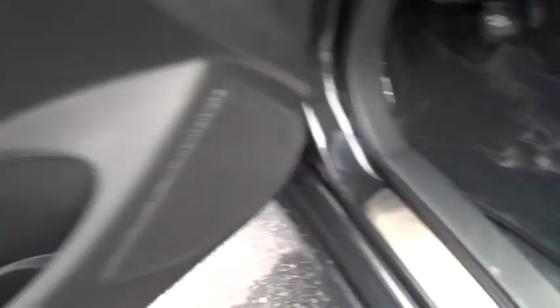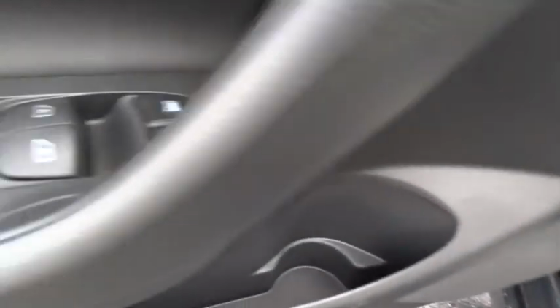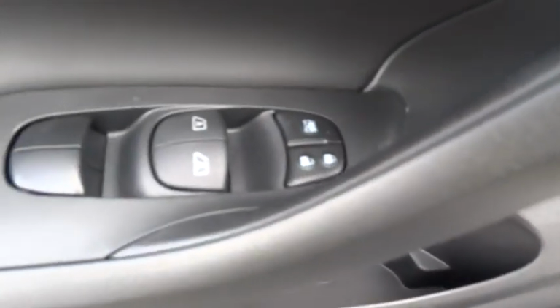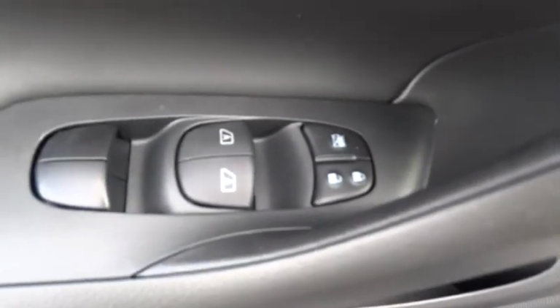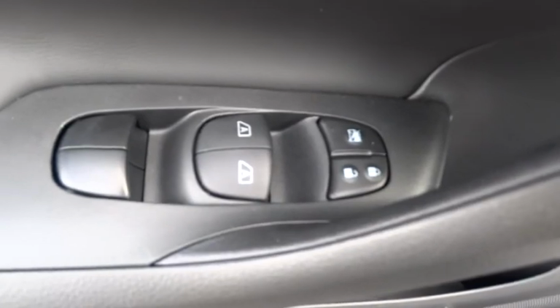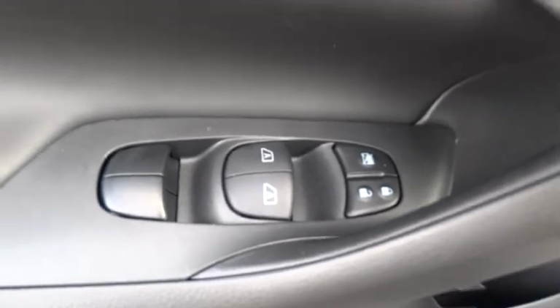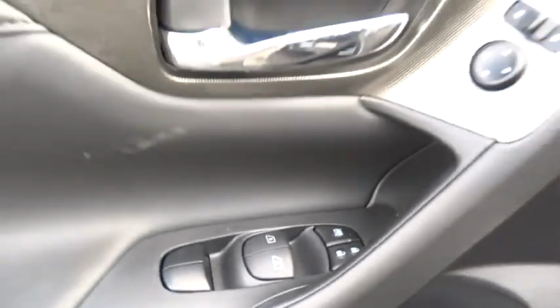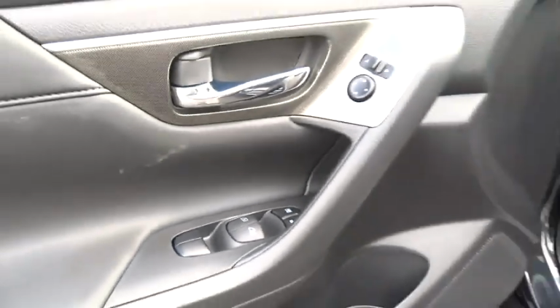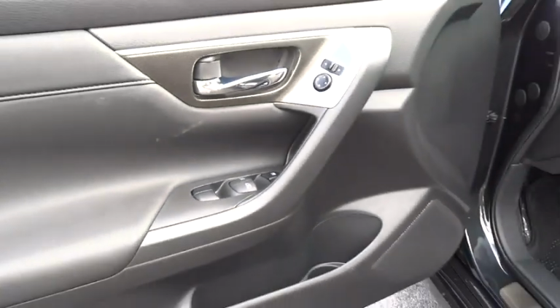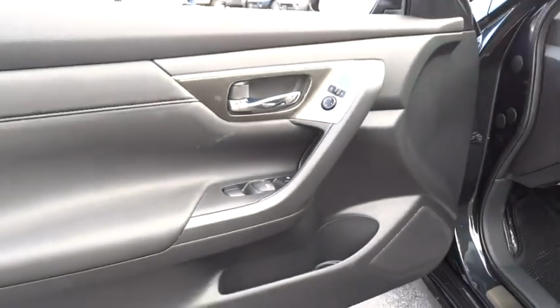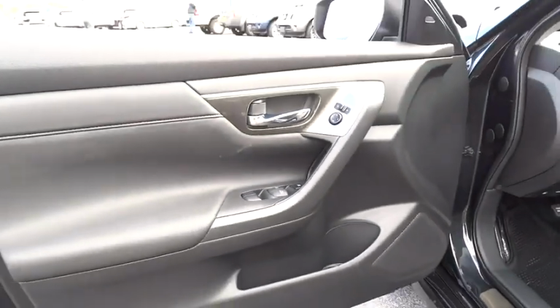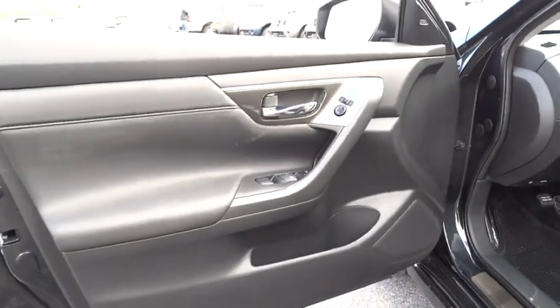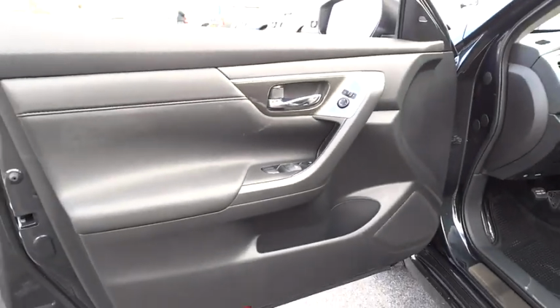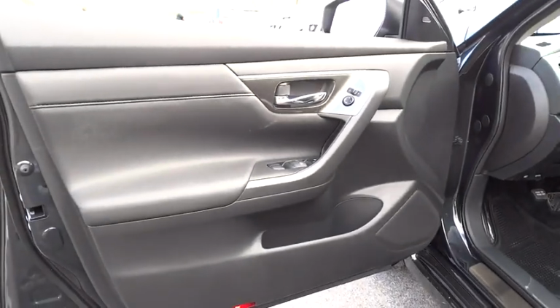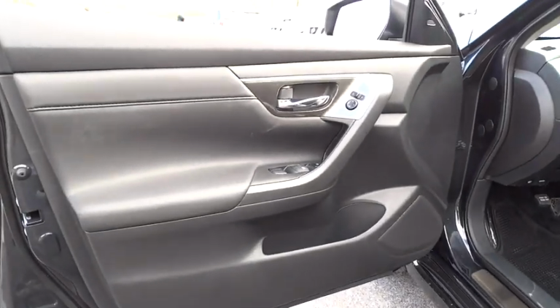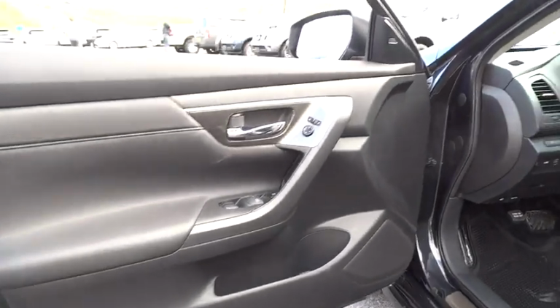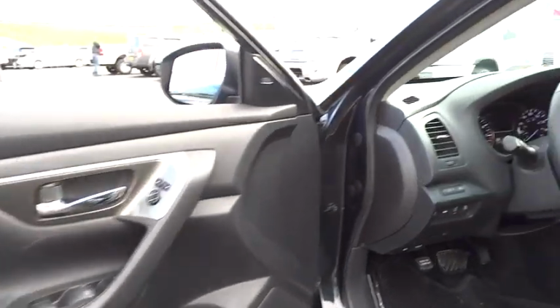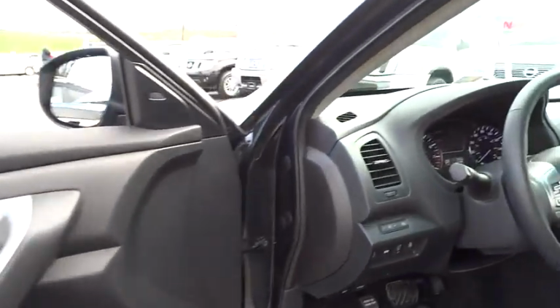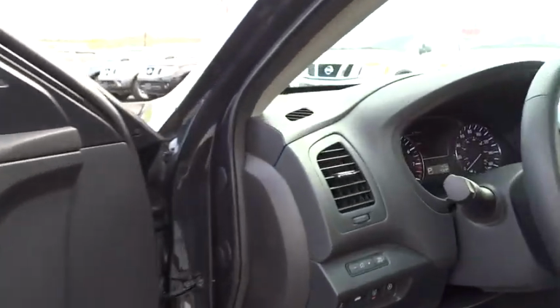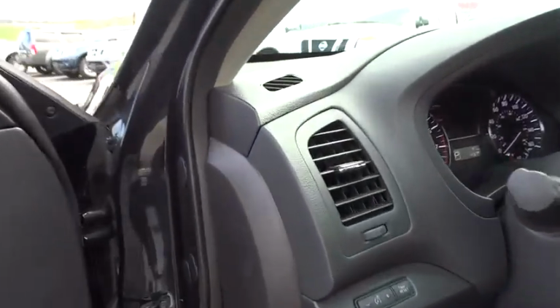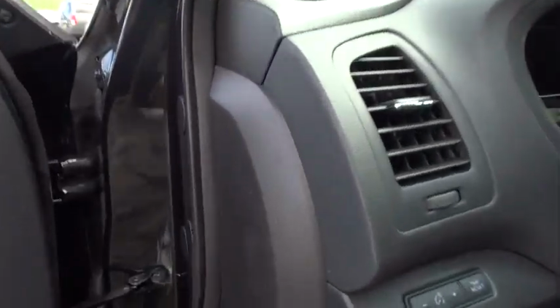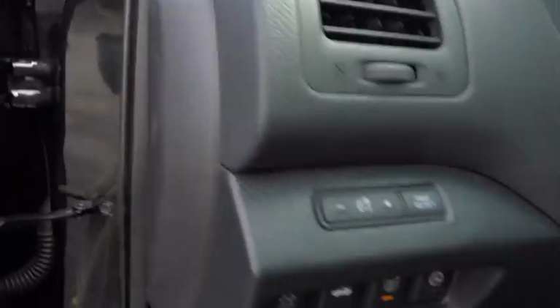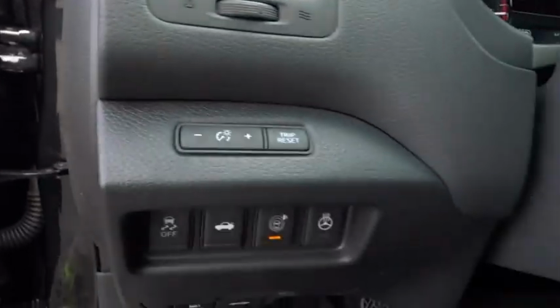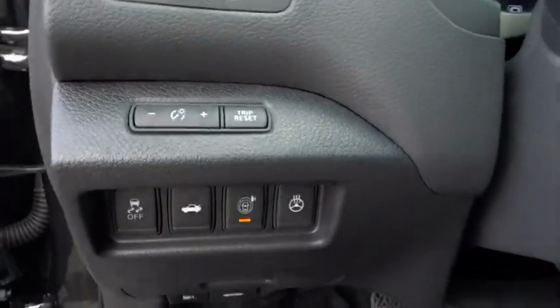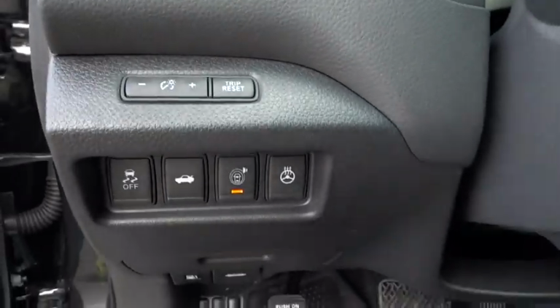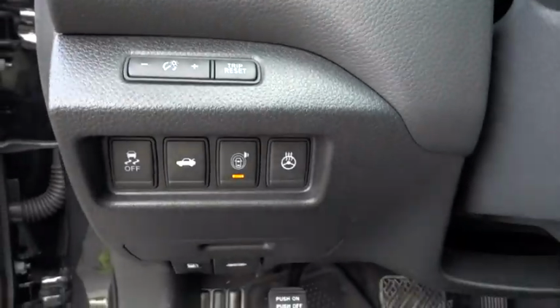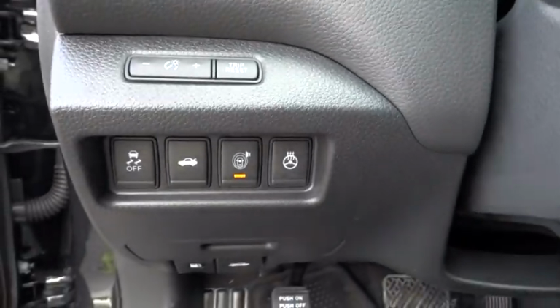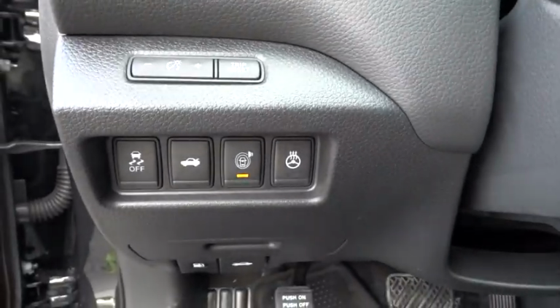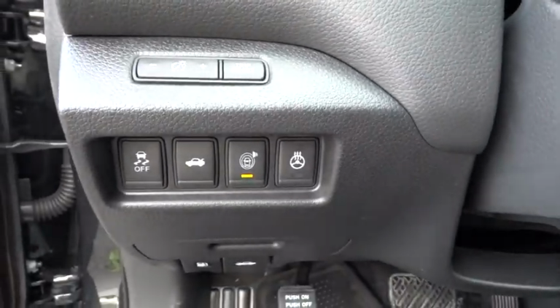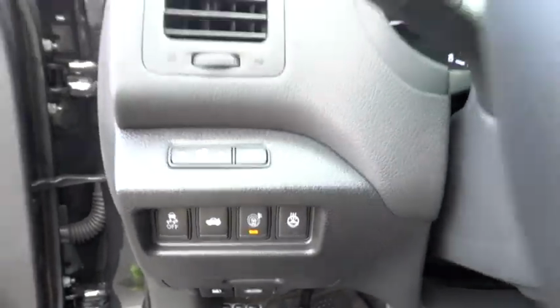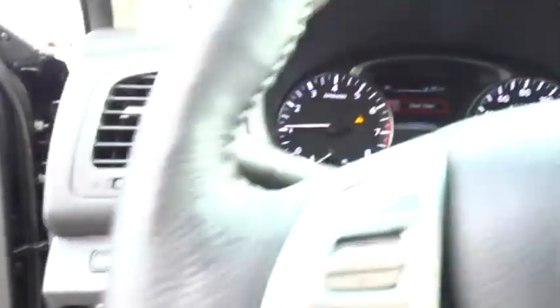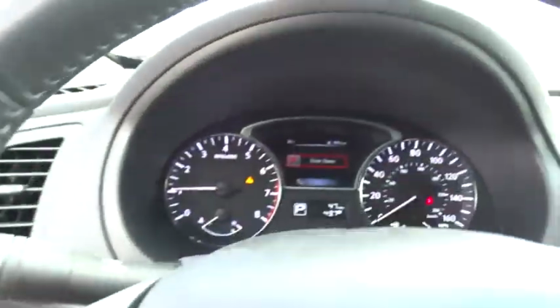PPO, aluminum wheels, keyless start, four-wheel disc brakes, AM FM stereo radio, climate control. Come take a test drive today.